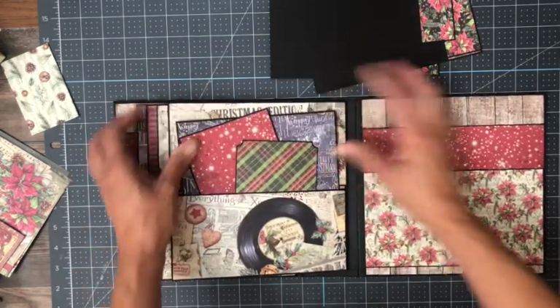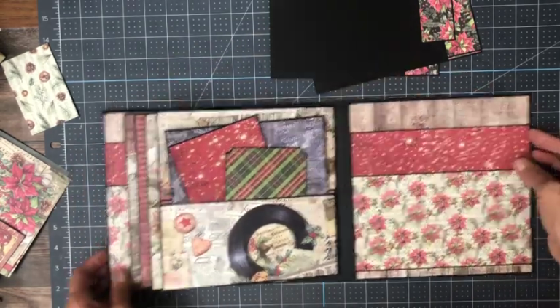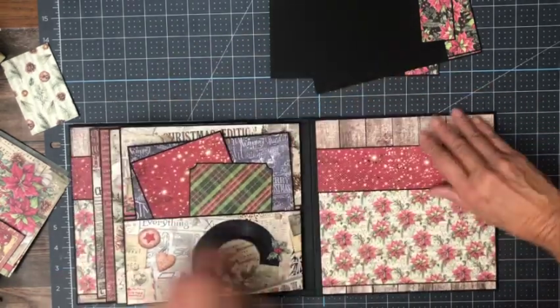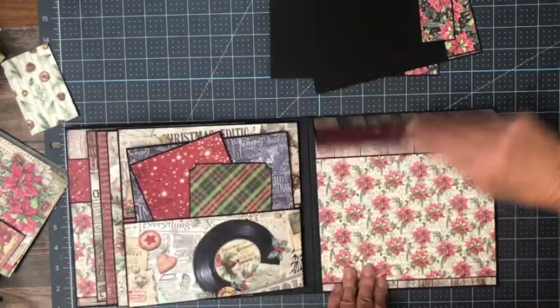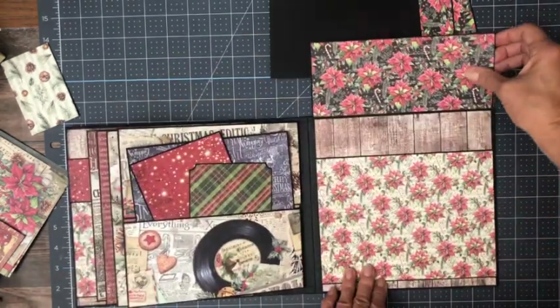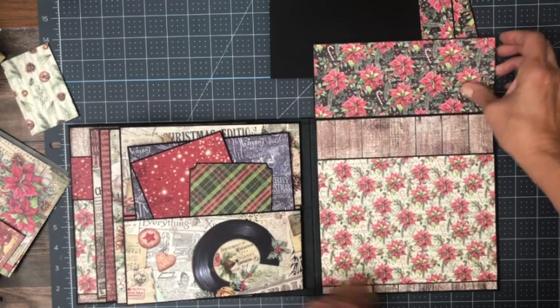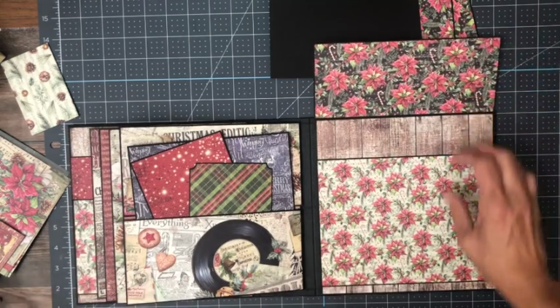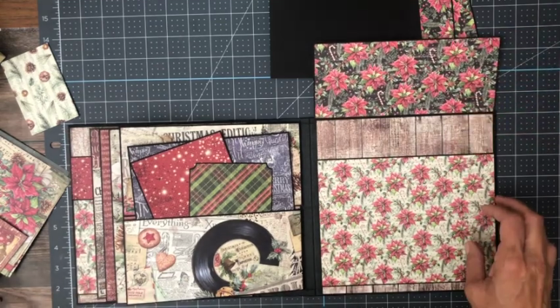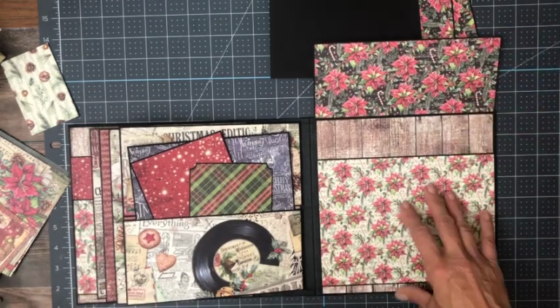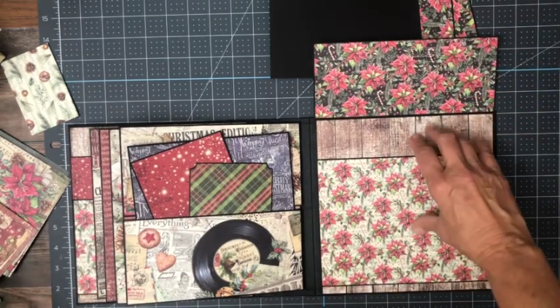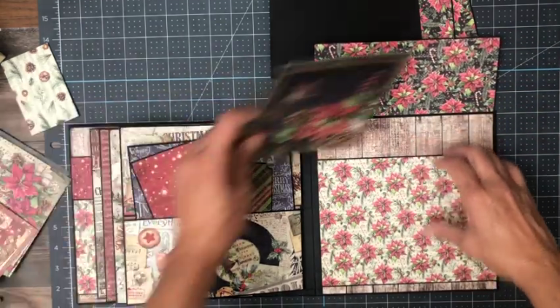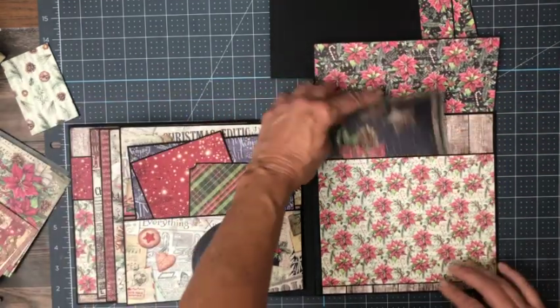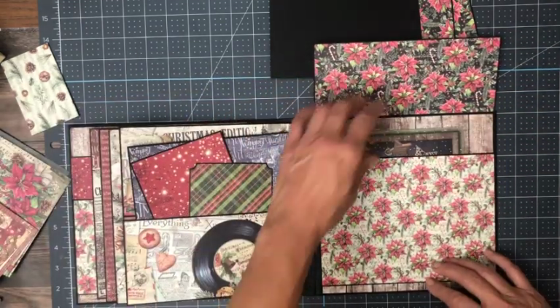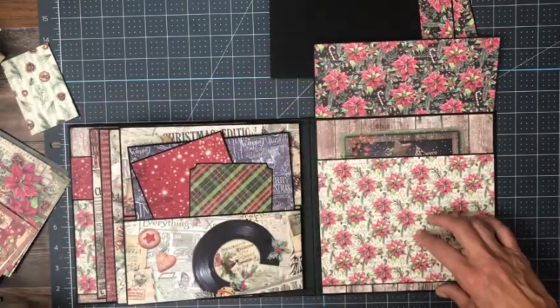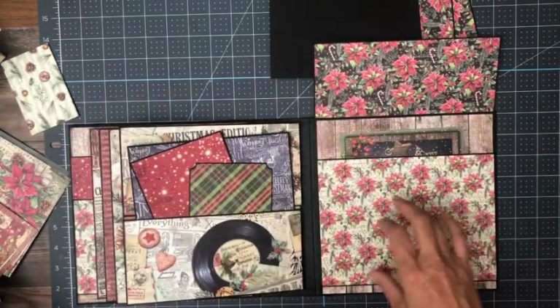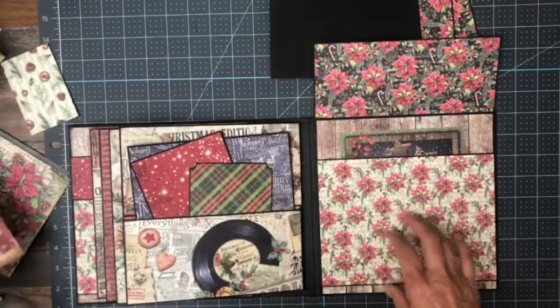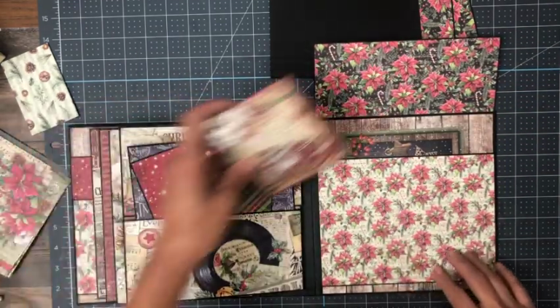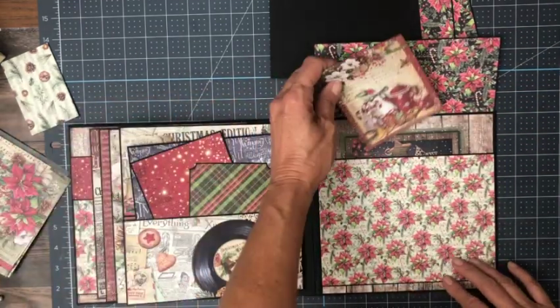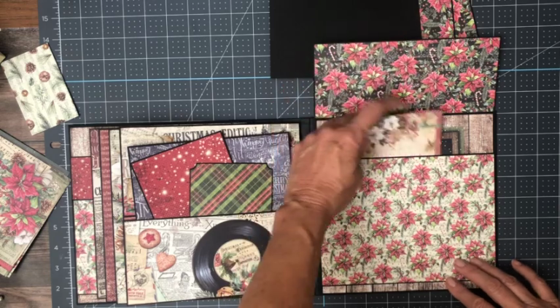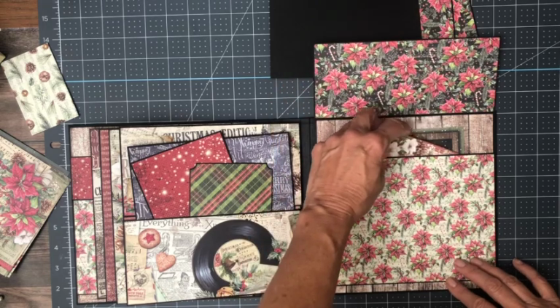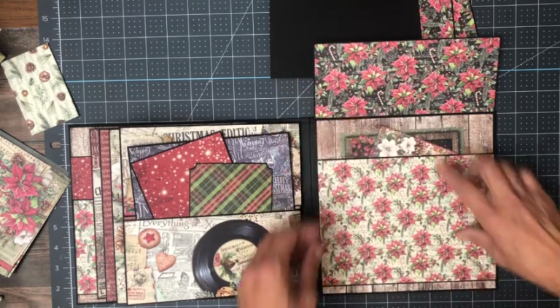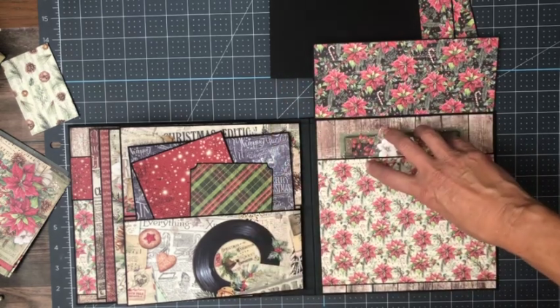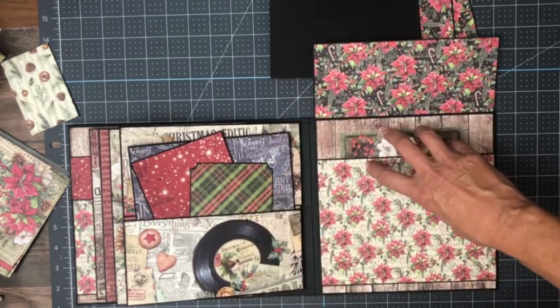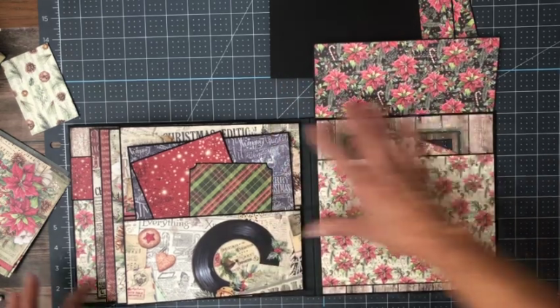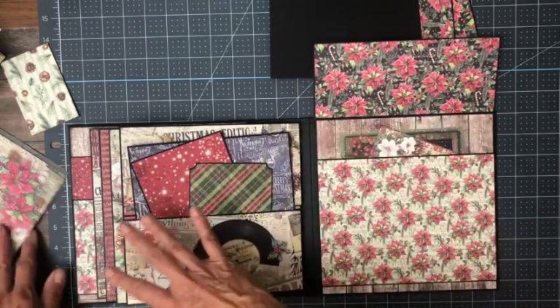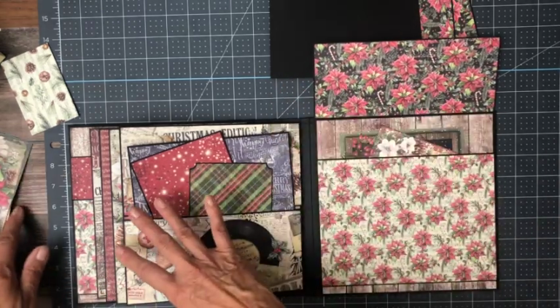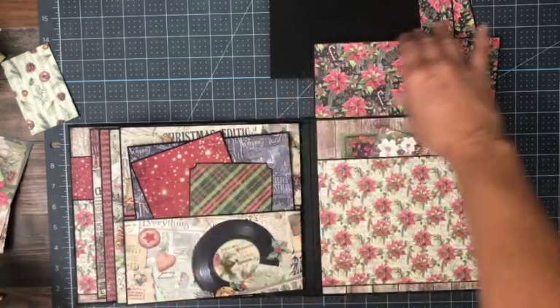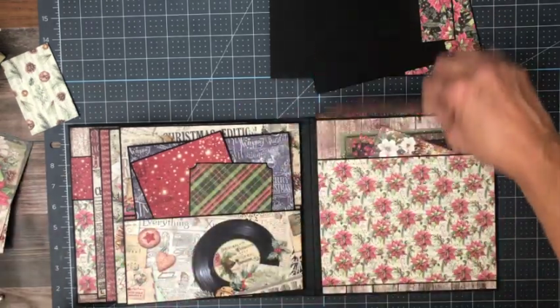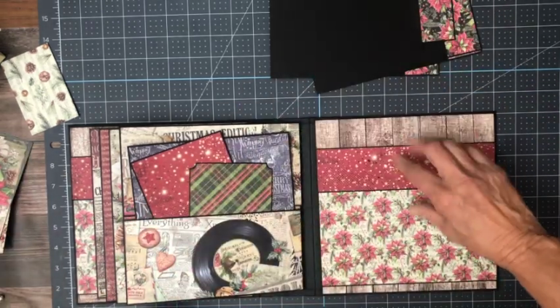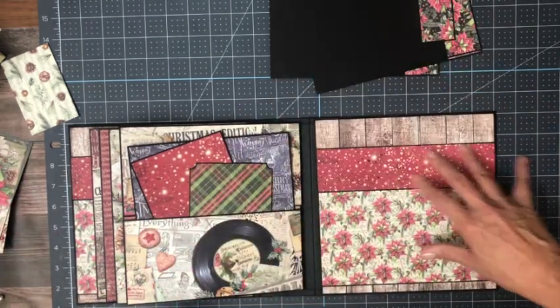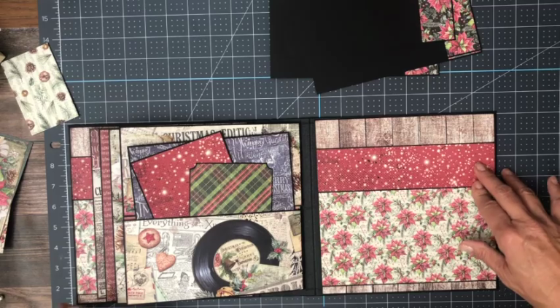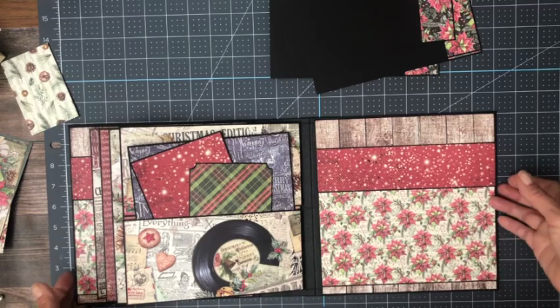And then lastly, over here we've got another large pocket, so you can put lots of cards, journaling cards, photographs that you don't put in the album, and keepsake cards from Christmas.